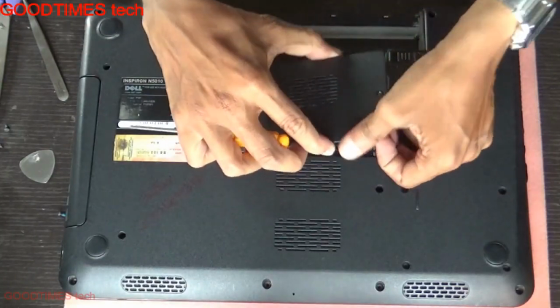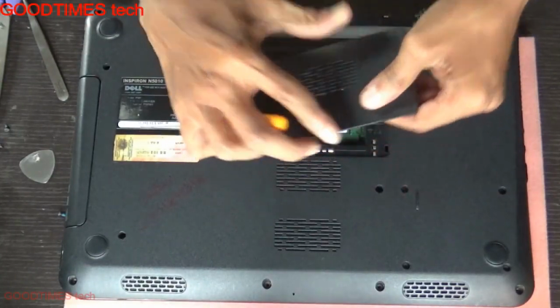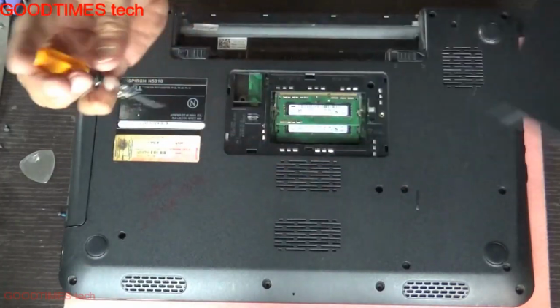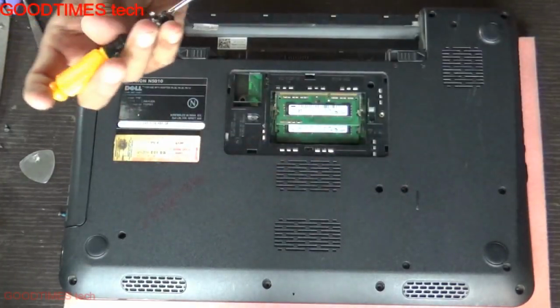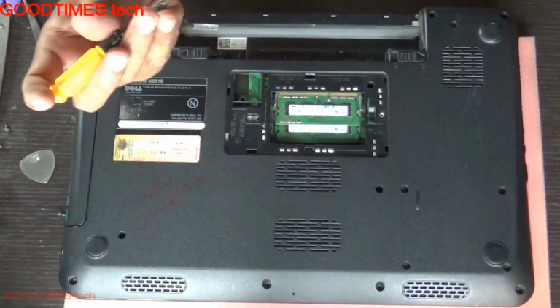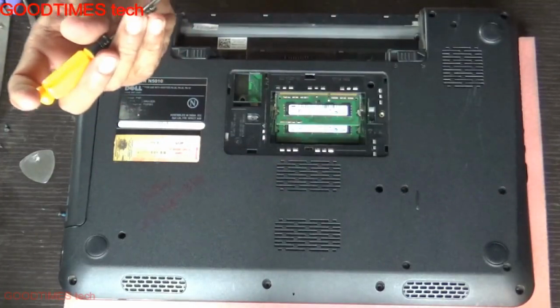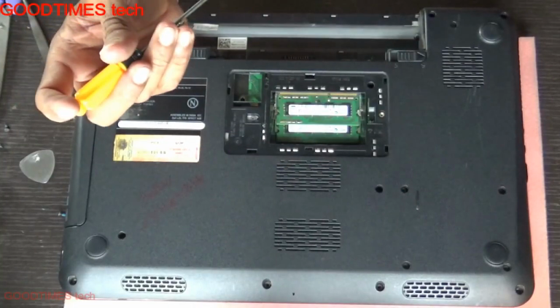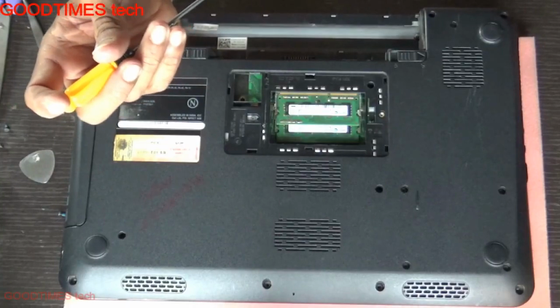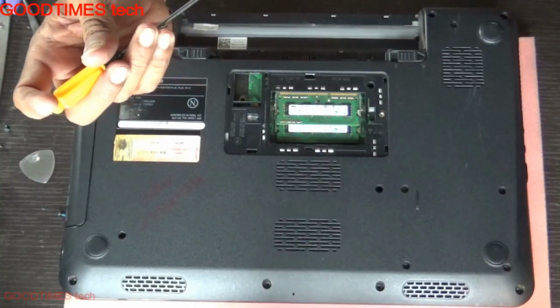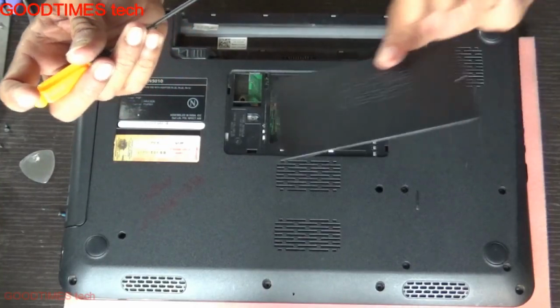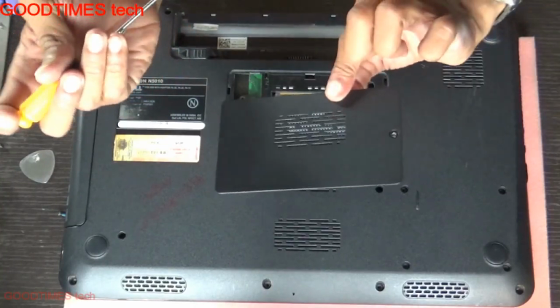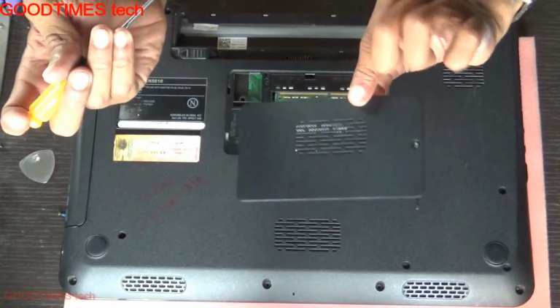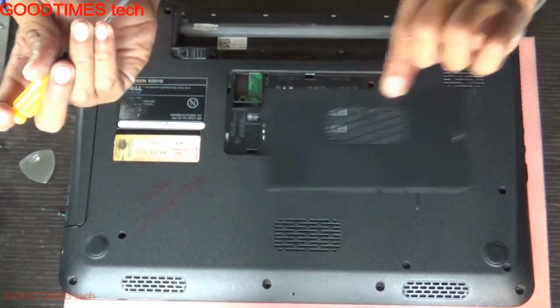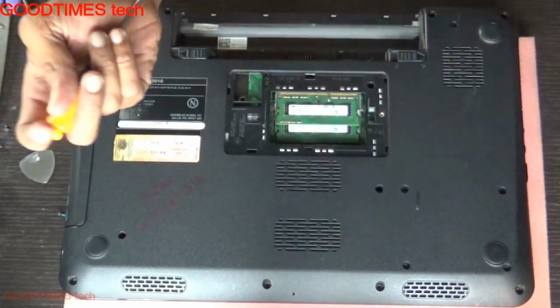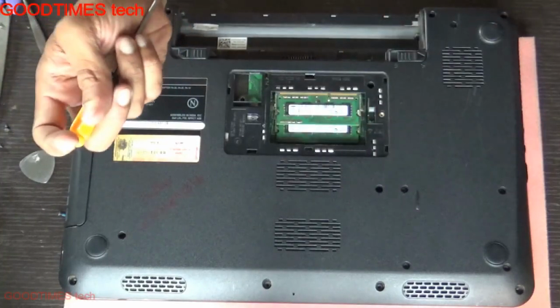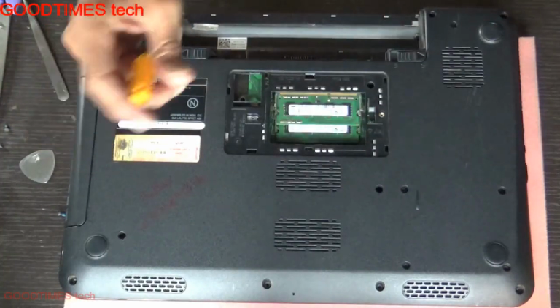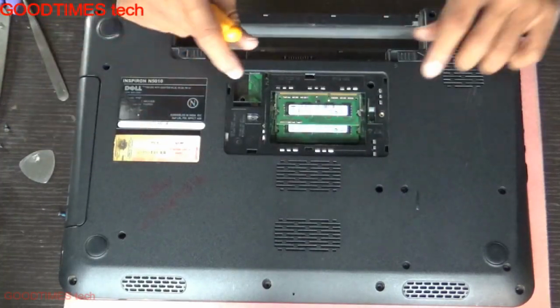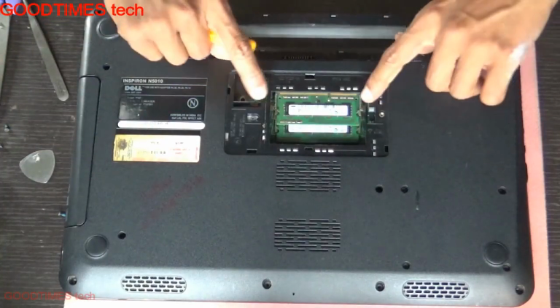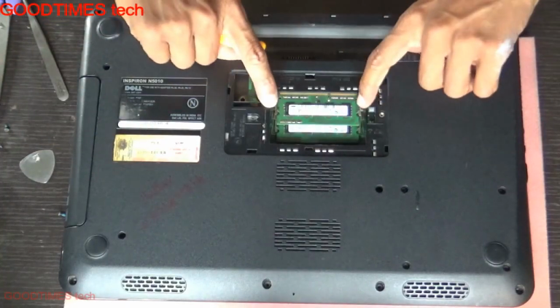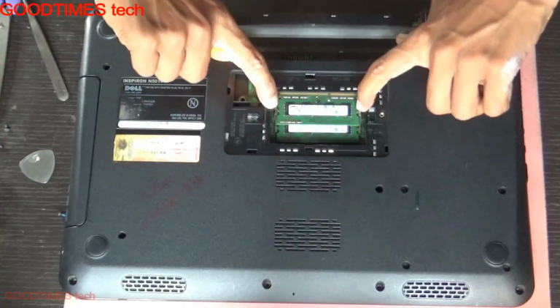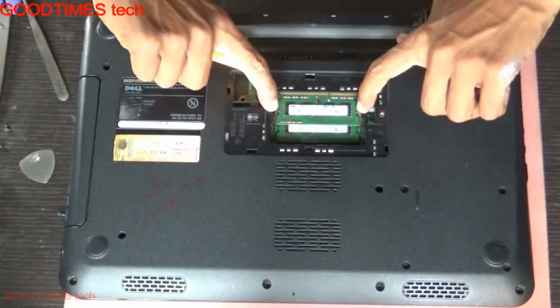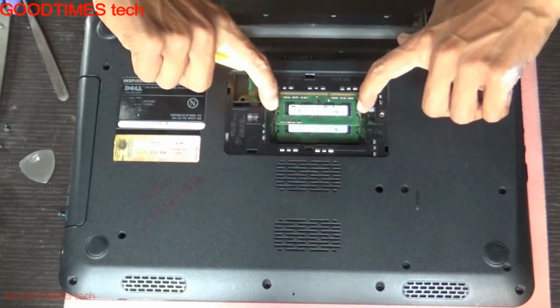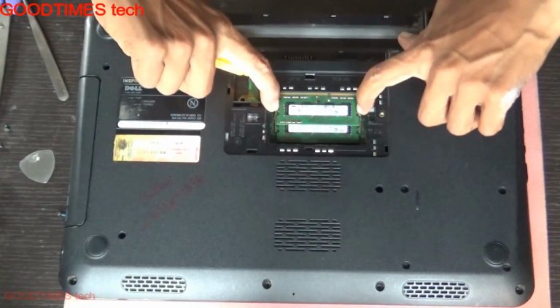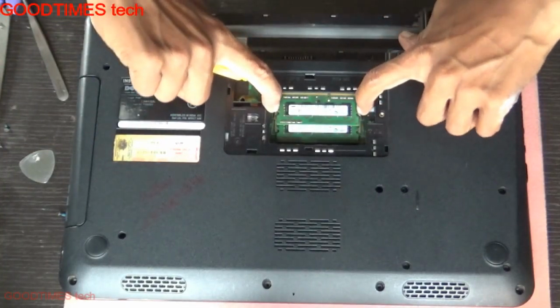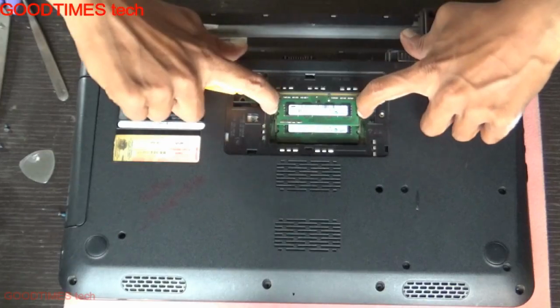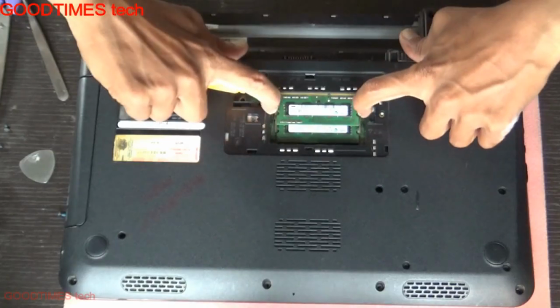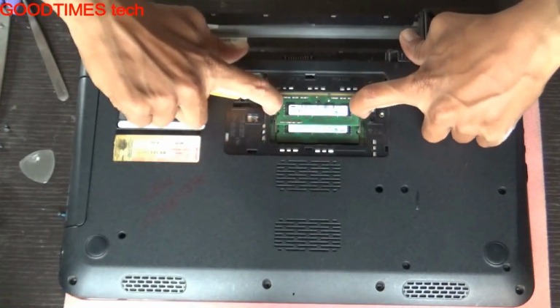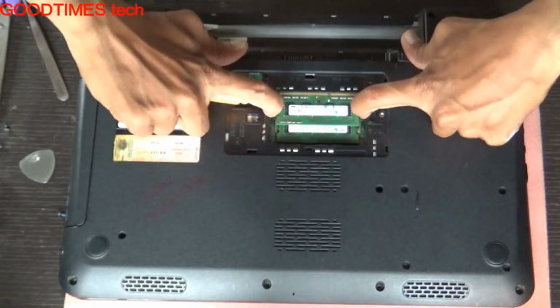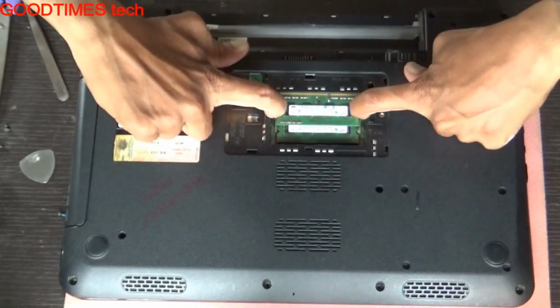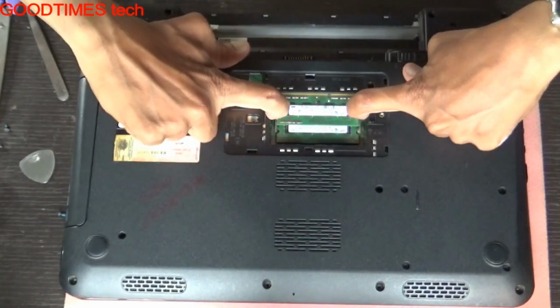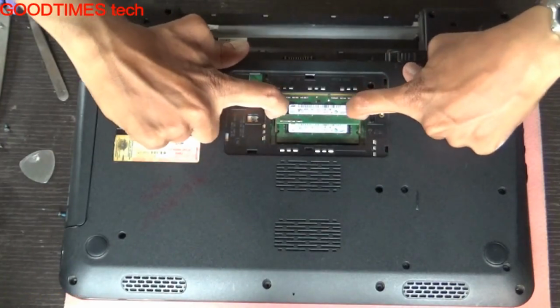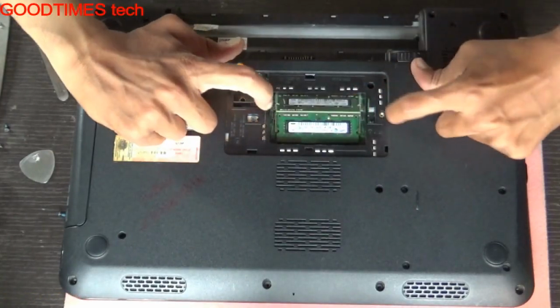After removing the RAM compartment door, just slide these two locks and your RAM will pop up like this.